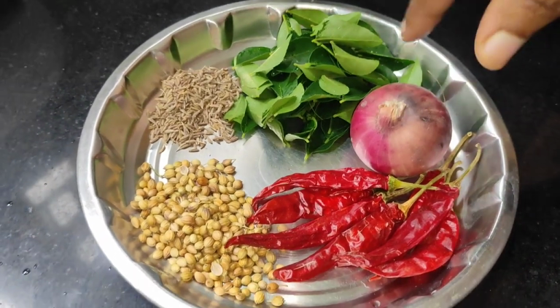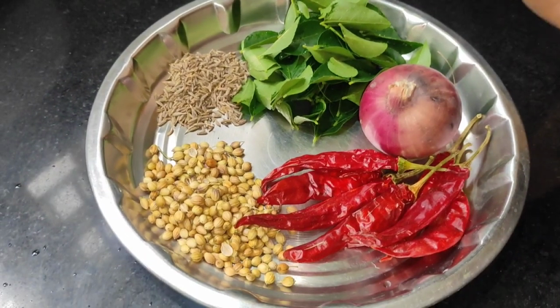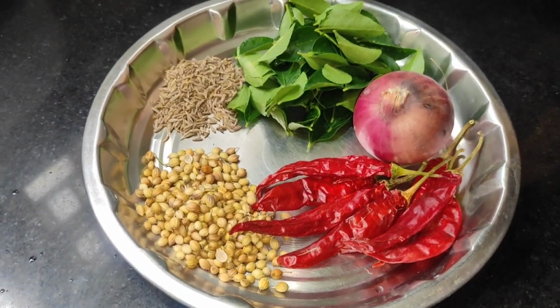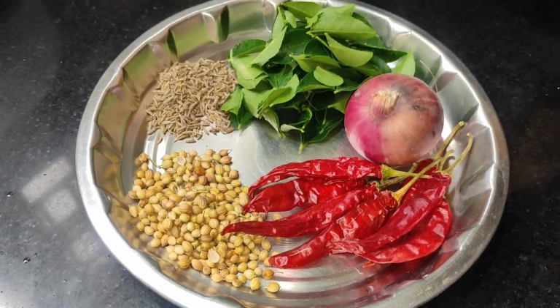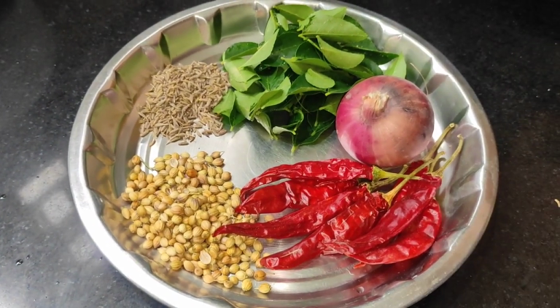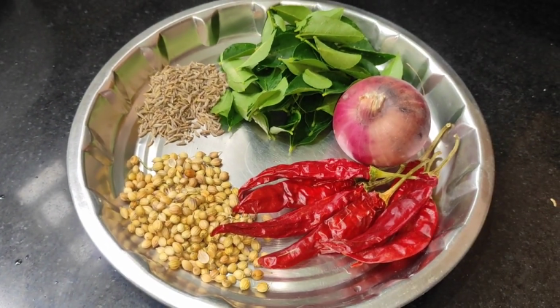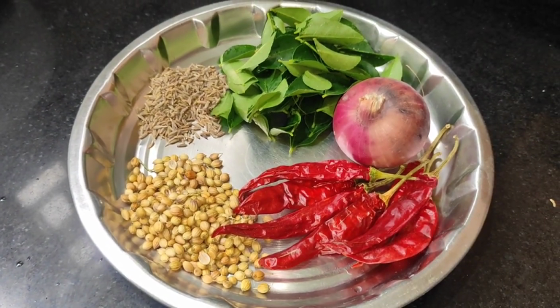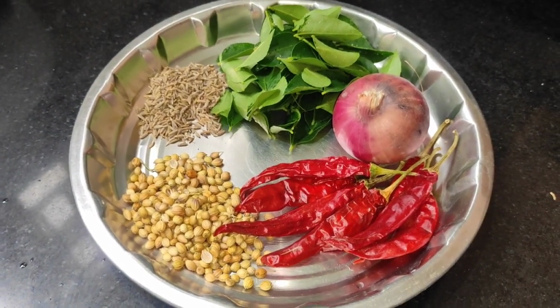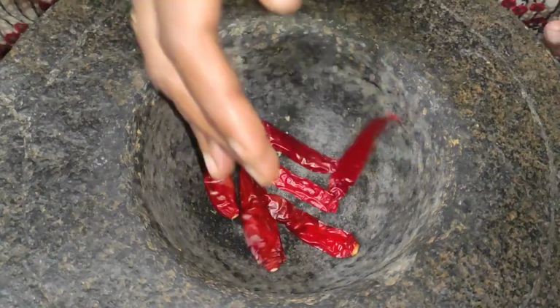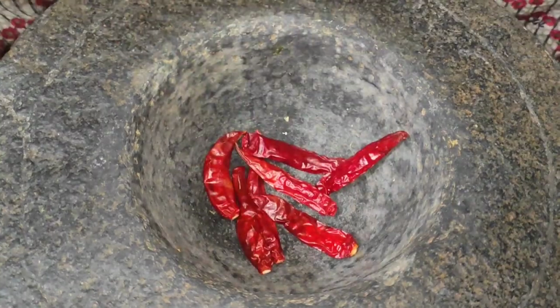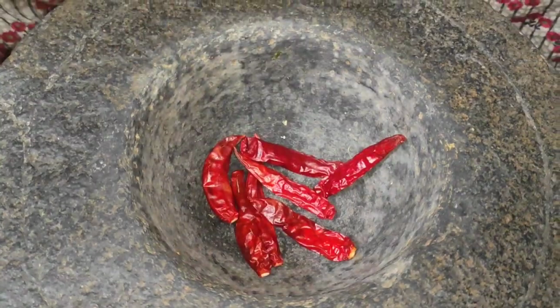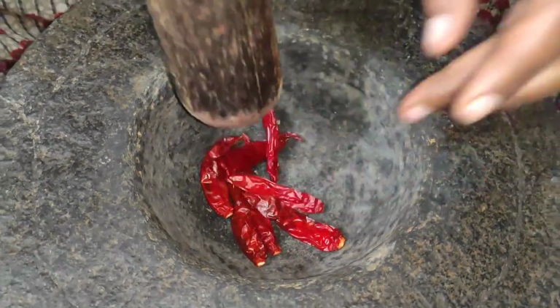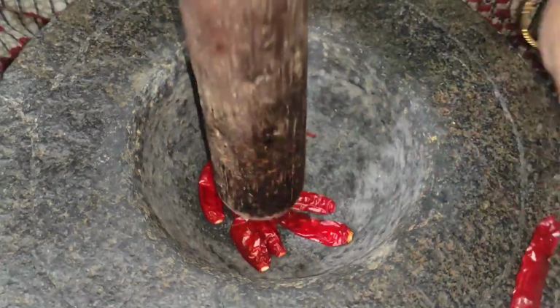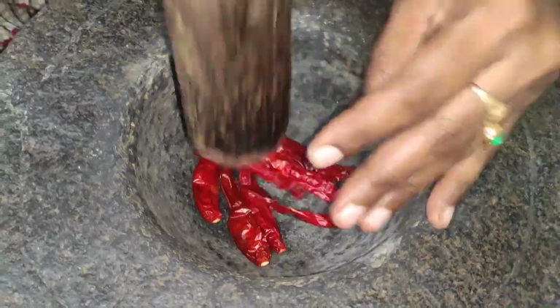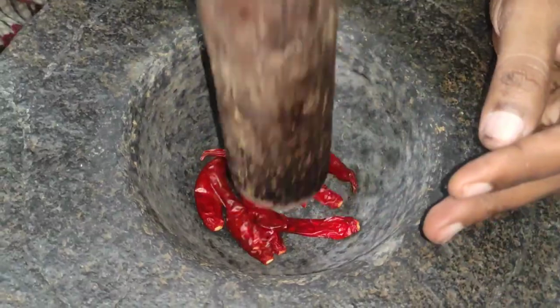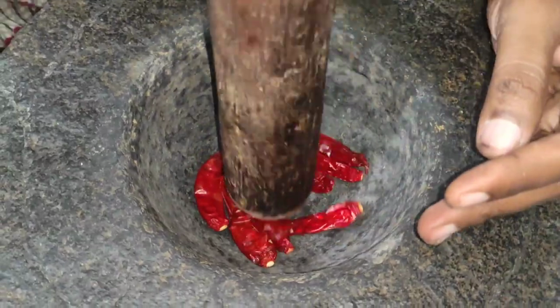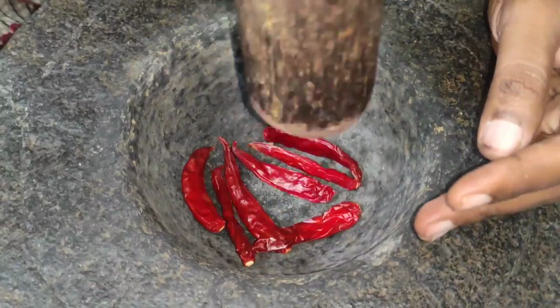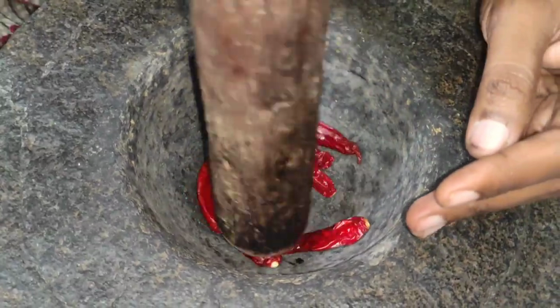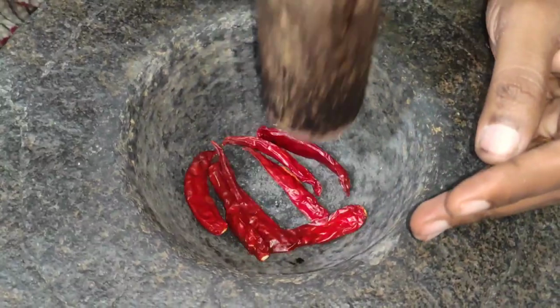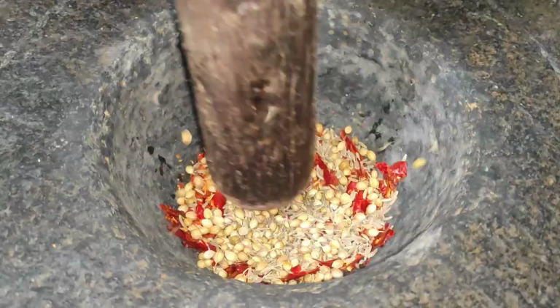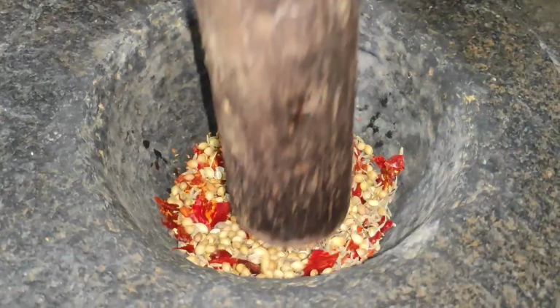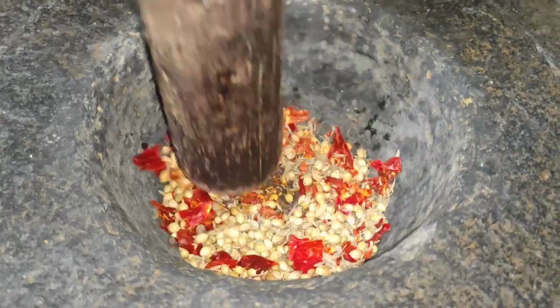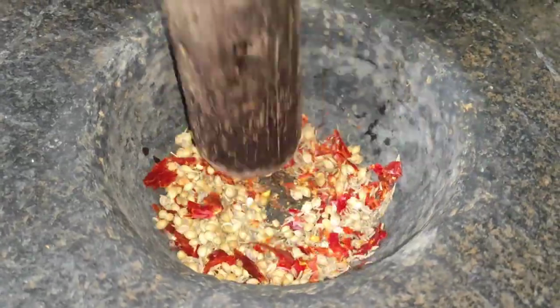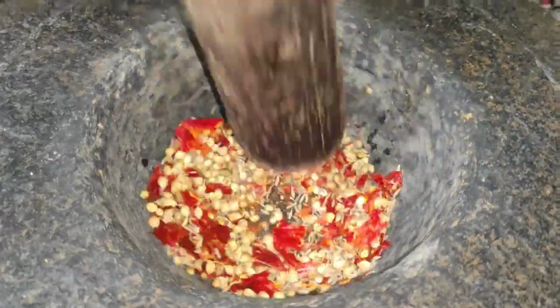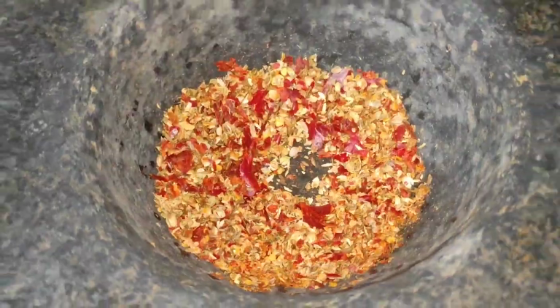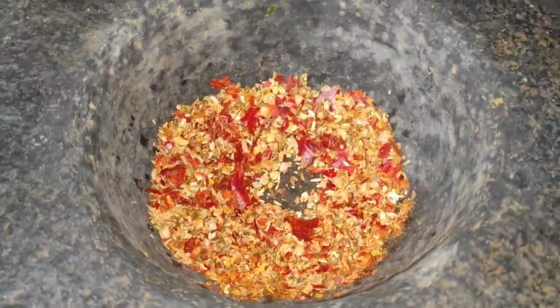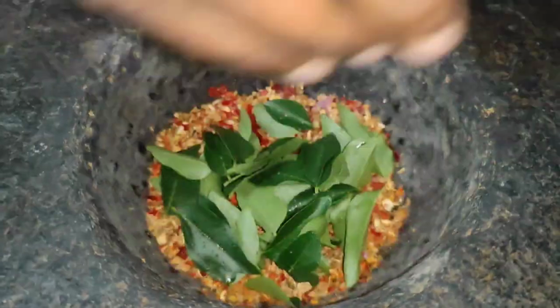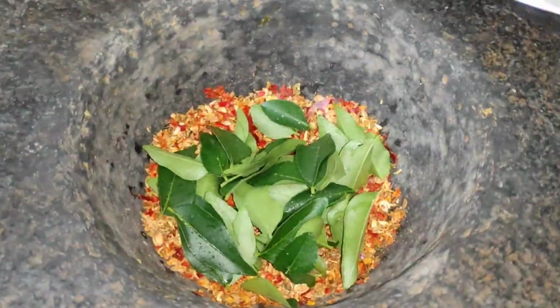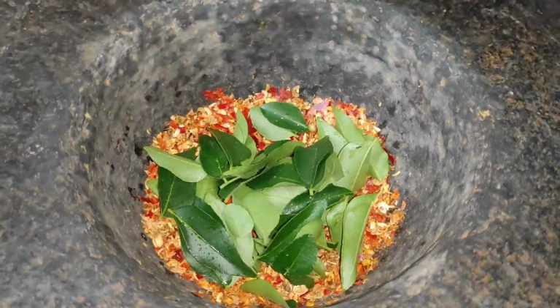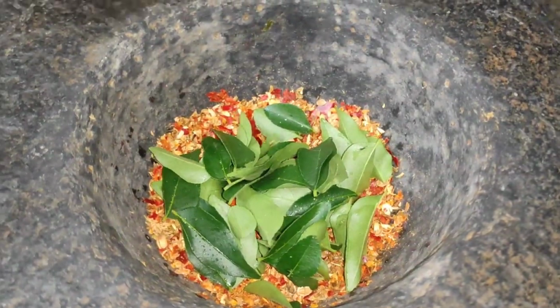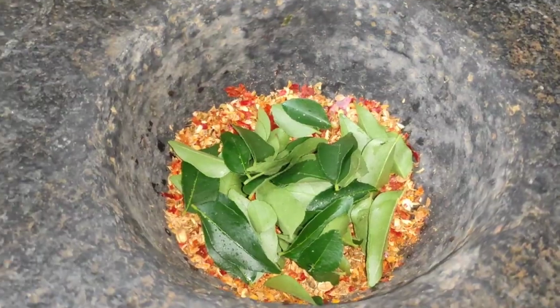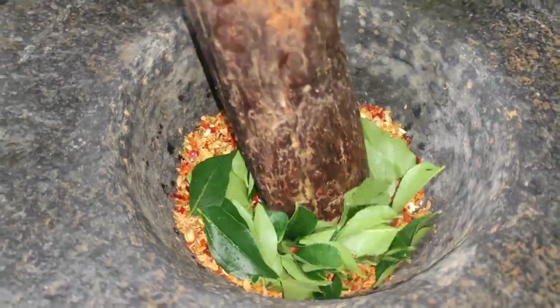I will mix it in a bowl. It is a great taste.